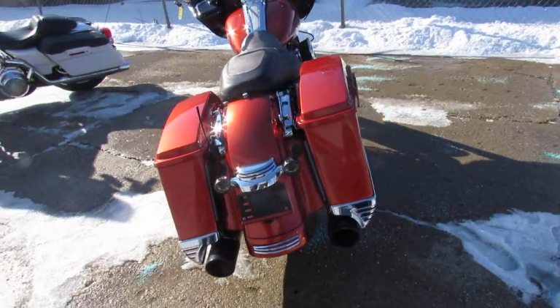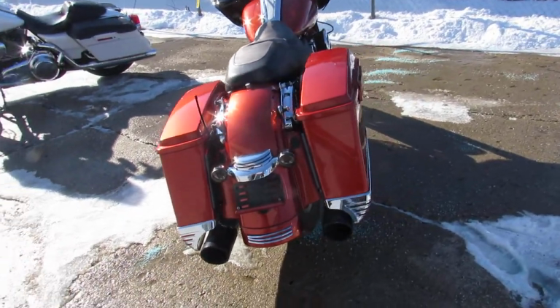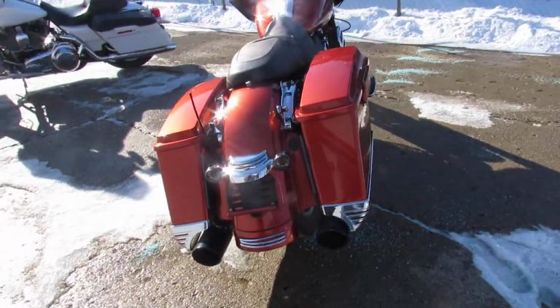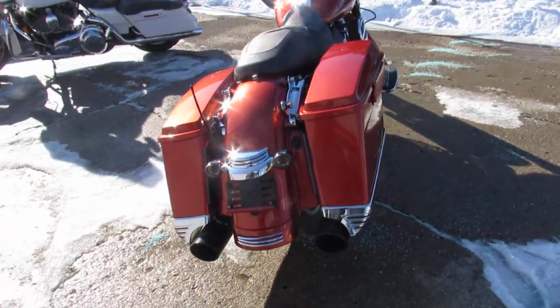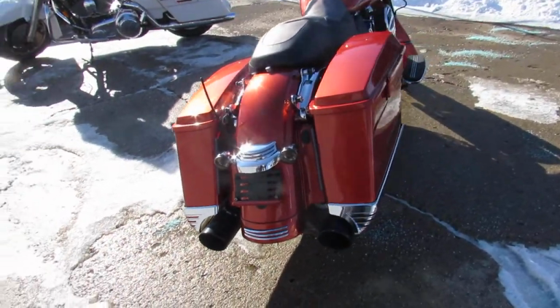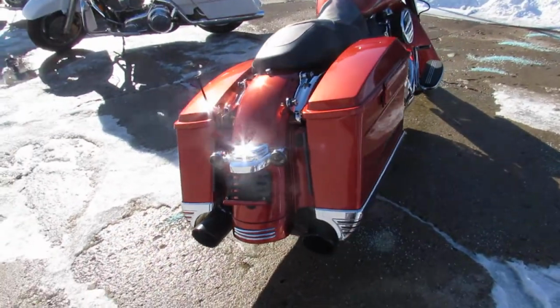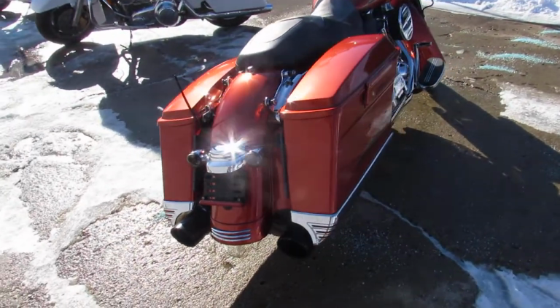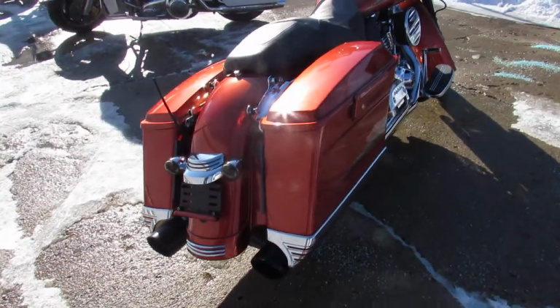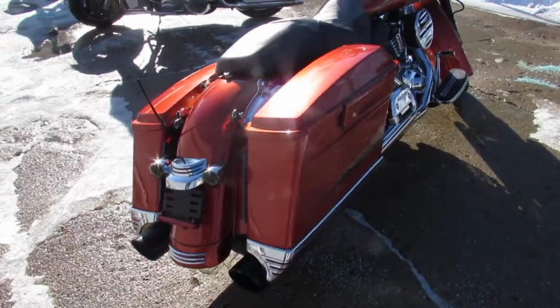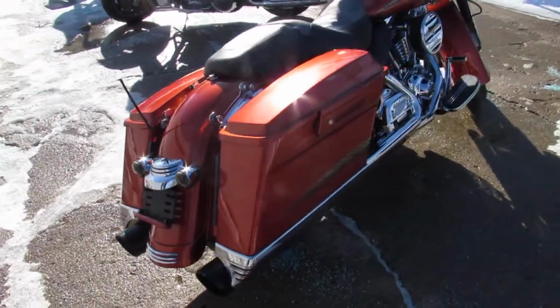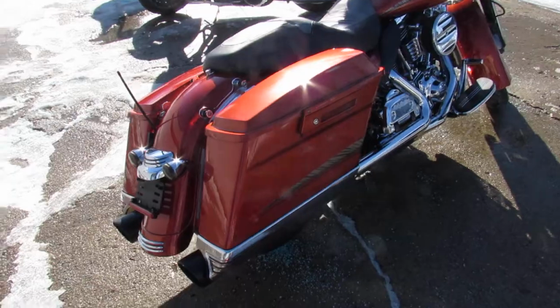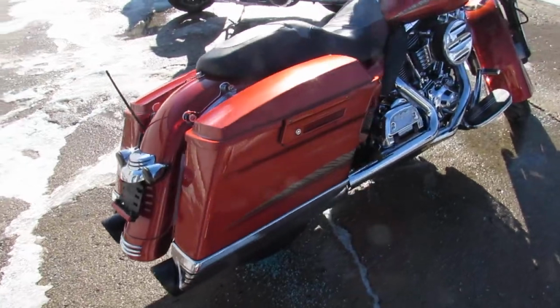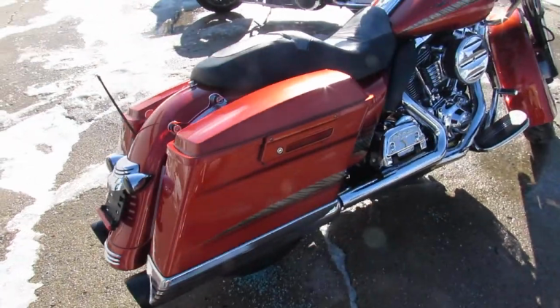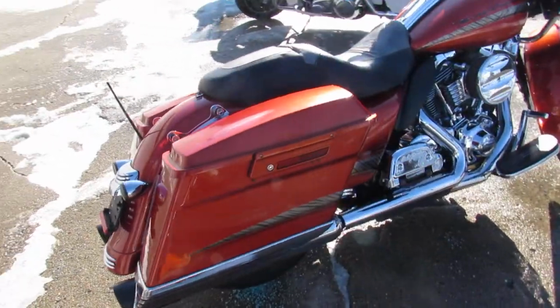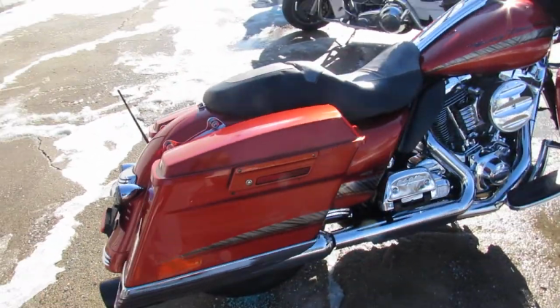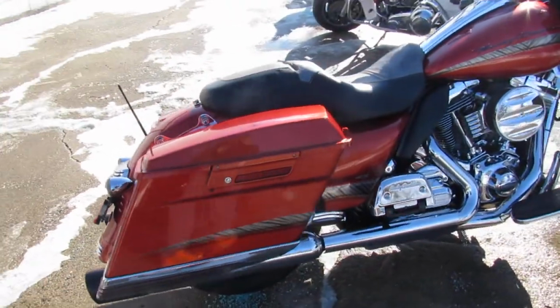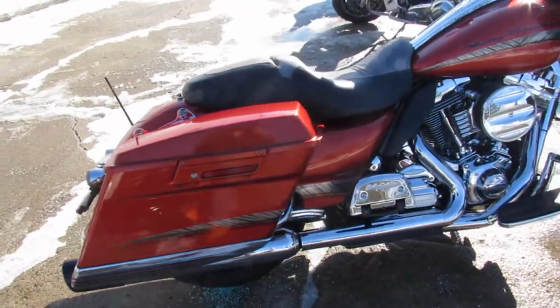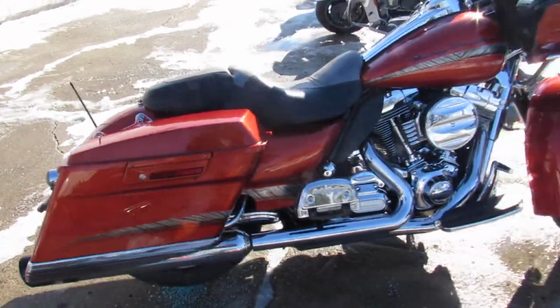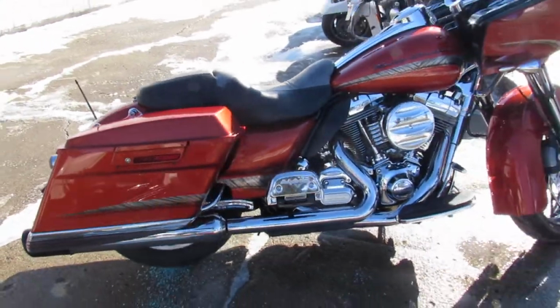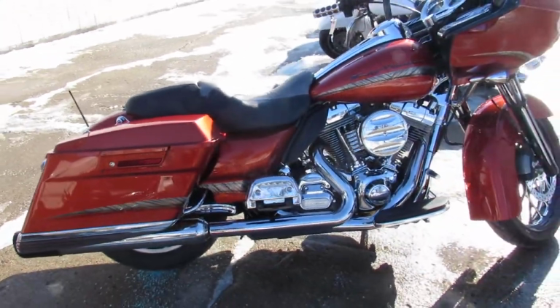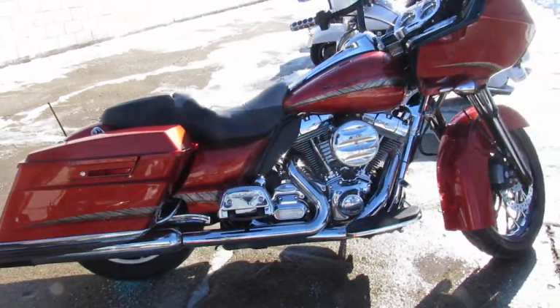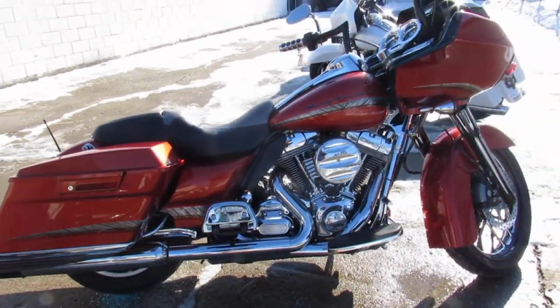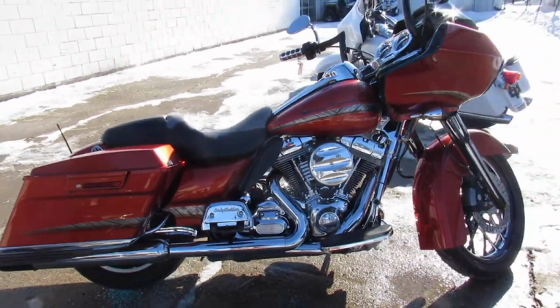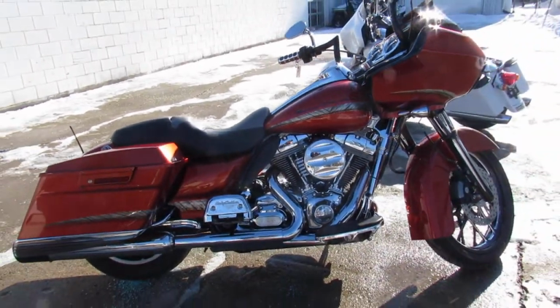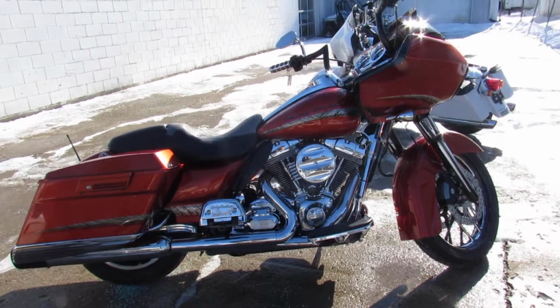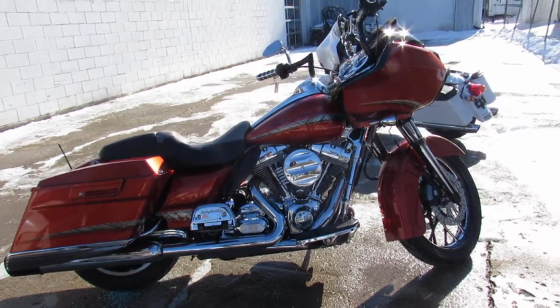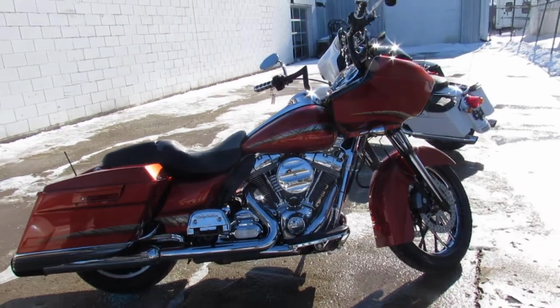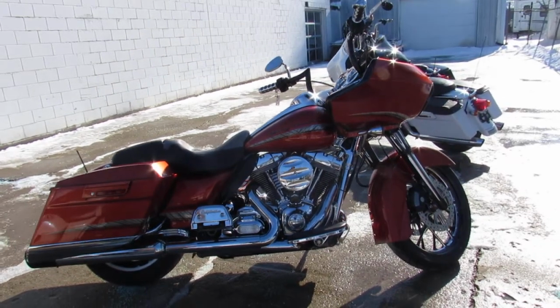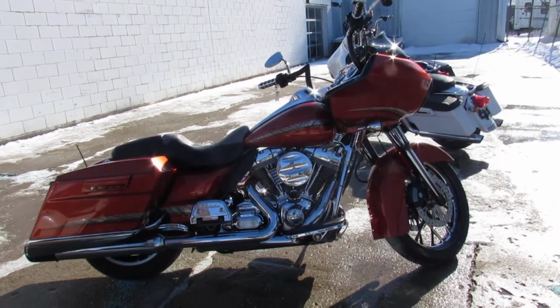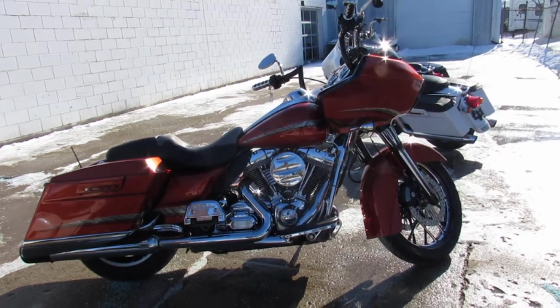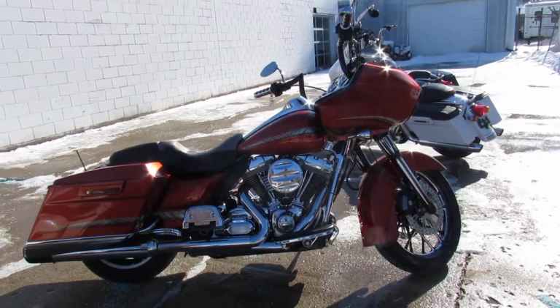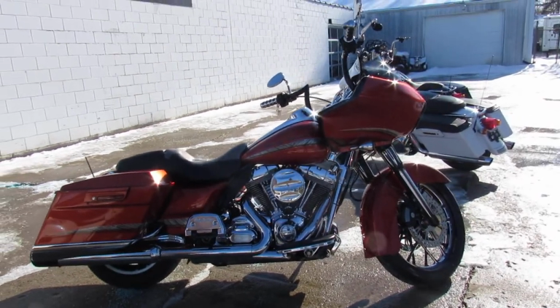2011 Road Glide — you're not going to want to miss this one guys. It's ApprovalPowerSports.com, guaranteed financing, leasing programs, layaway programs. Your trades are always welcome. 810-648-9500.